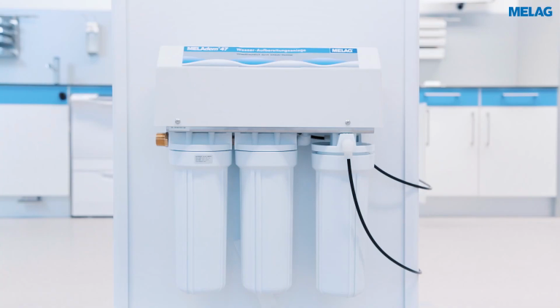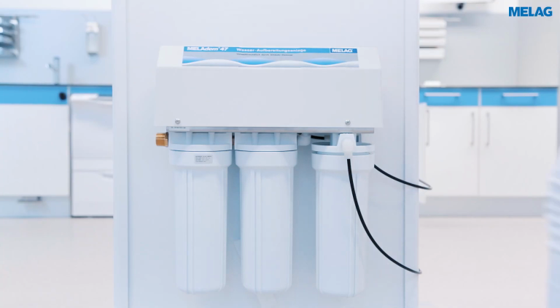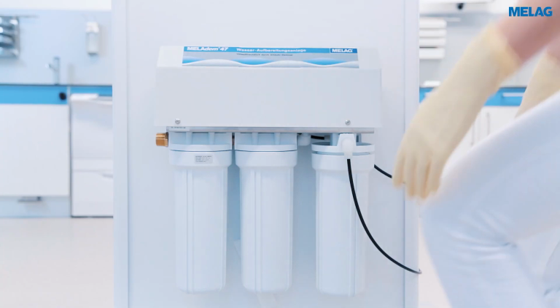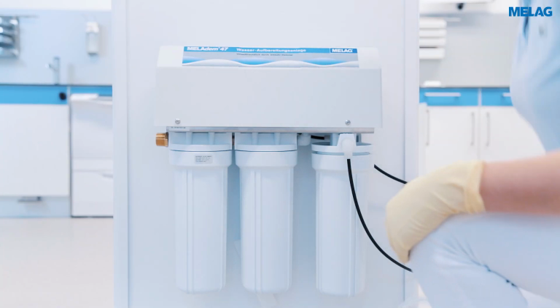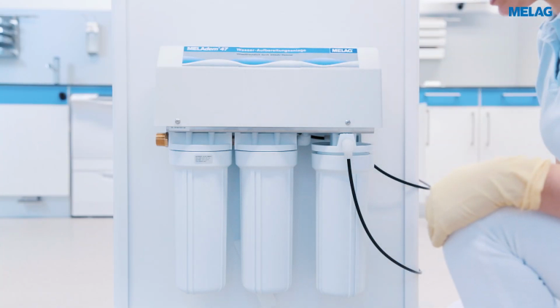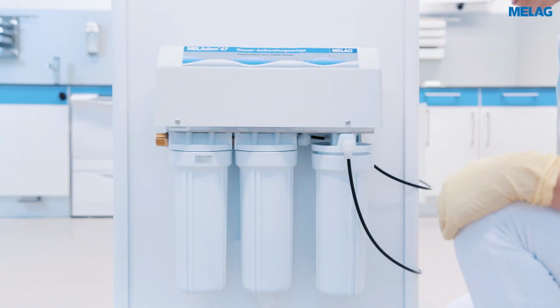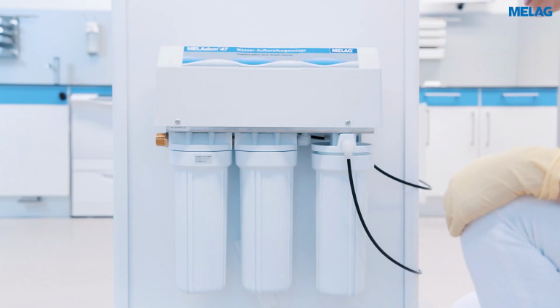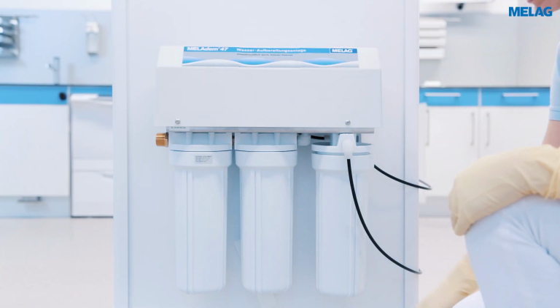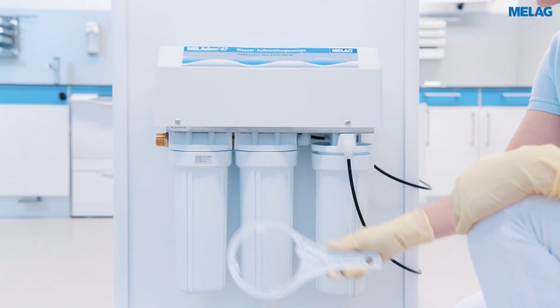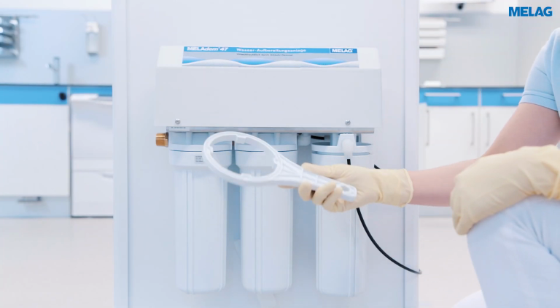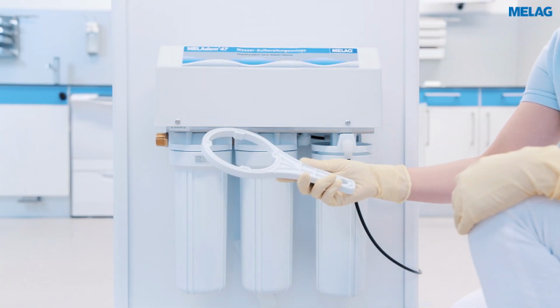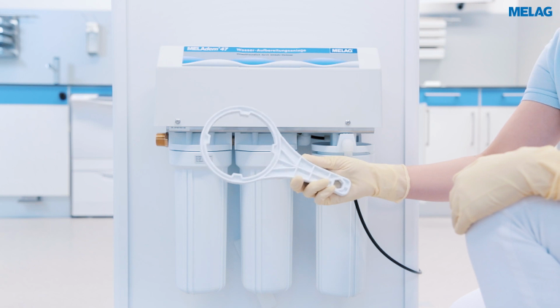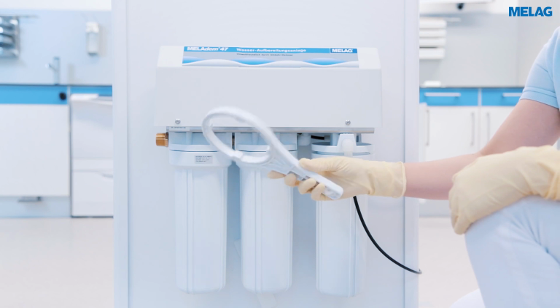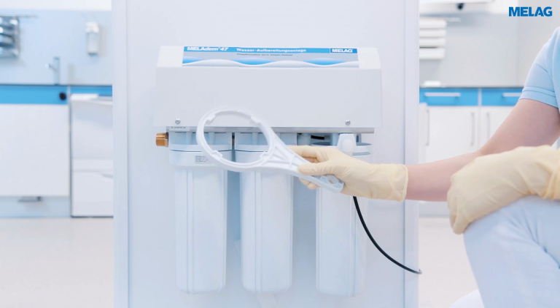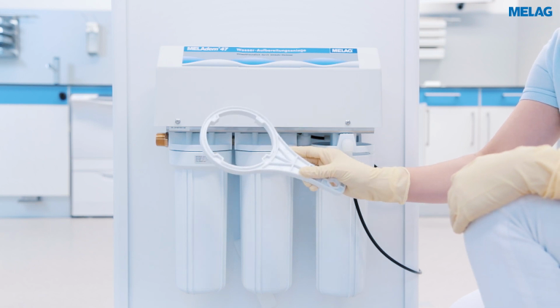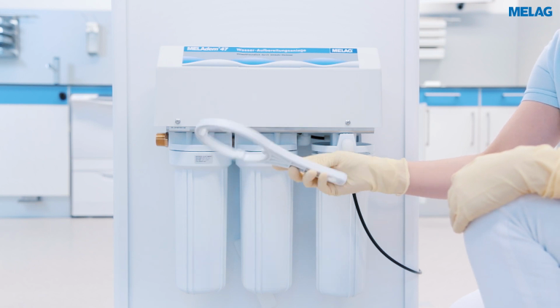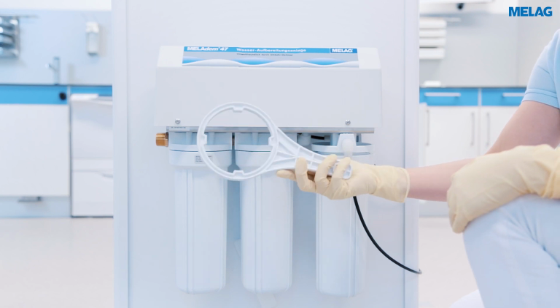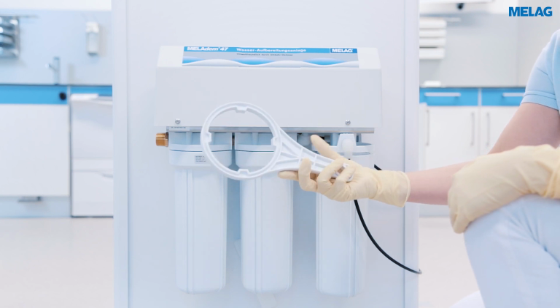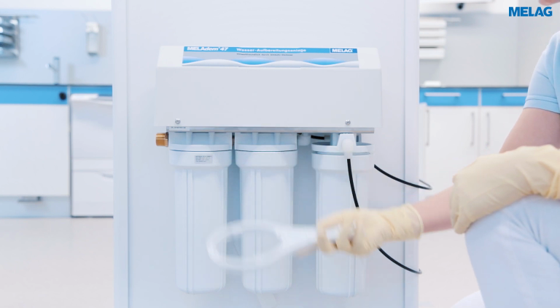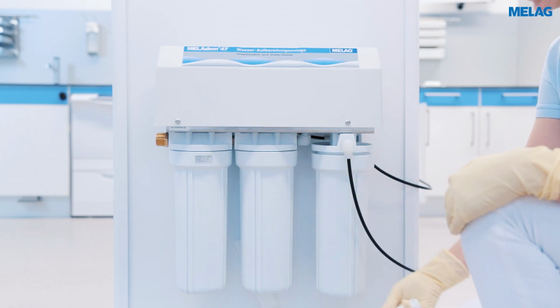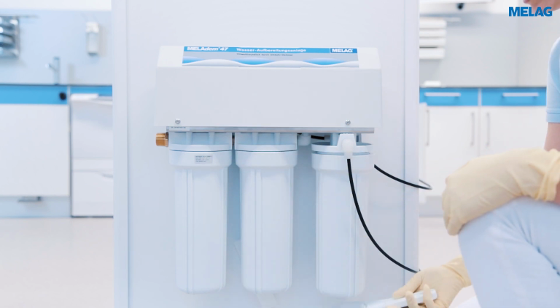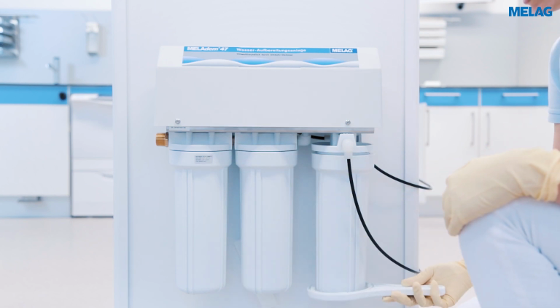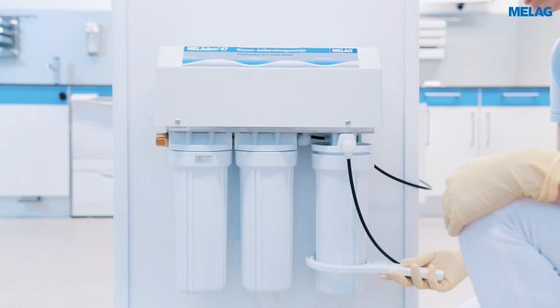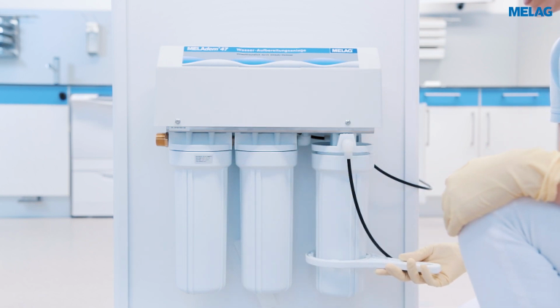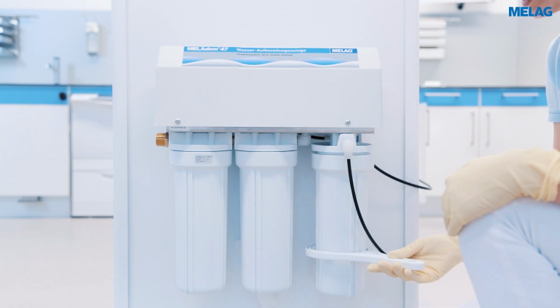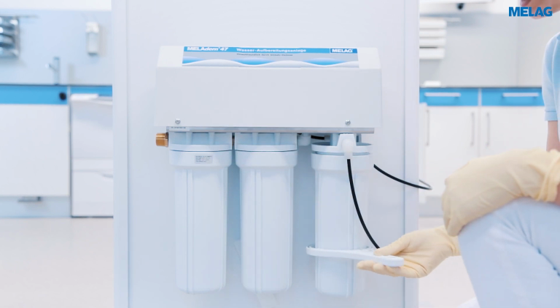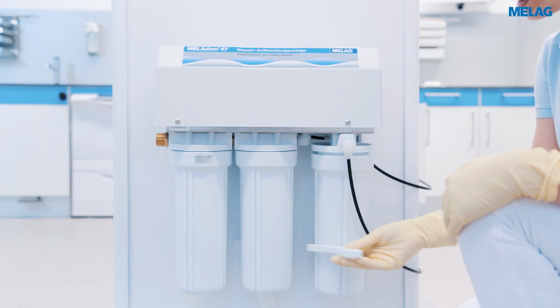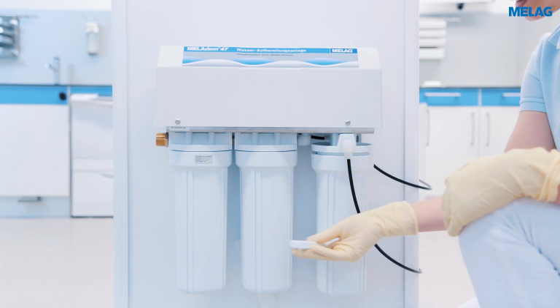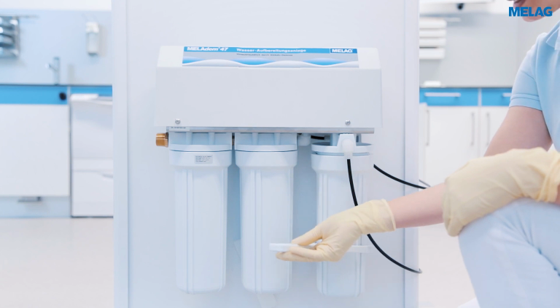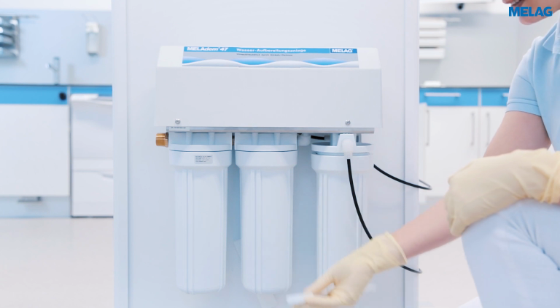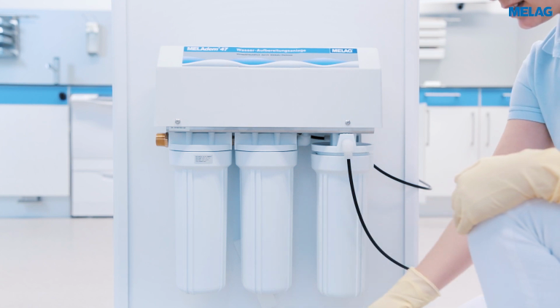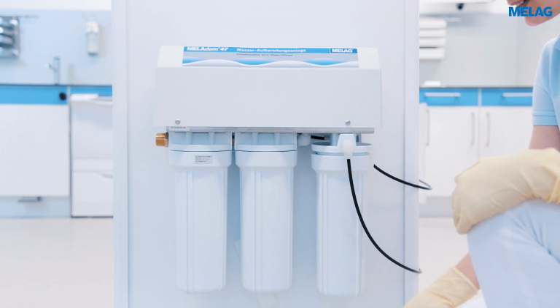You can now use the key to open the cartridge container on the outside right. Guide the key over the container from below and turn it clockwise.